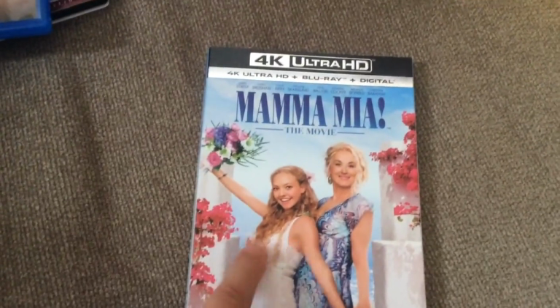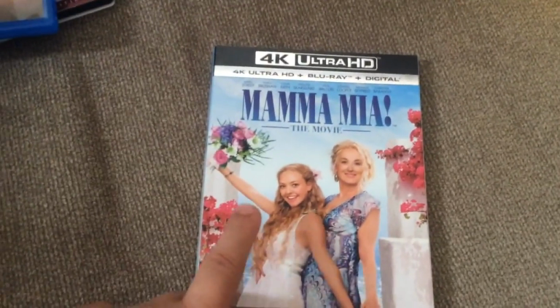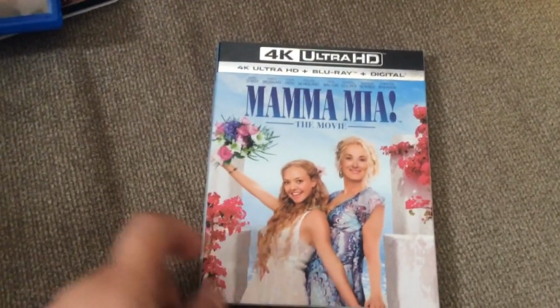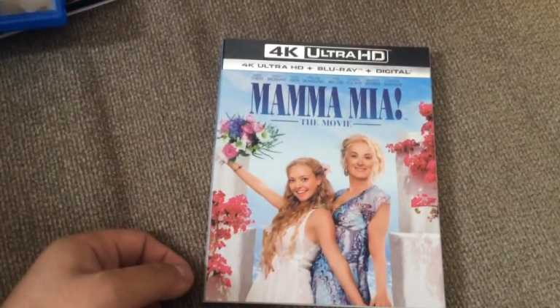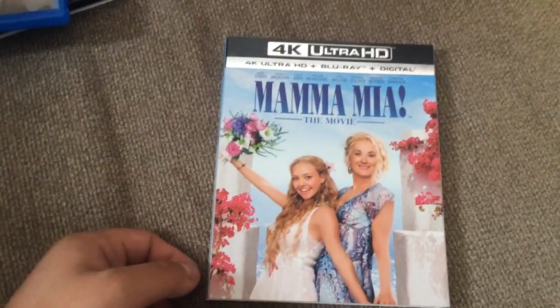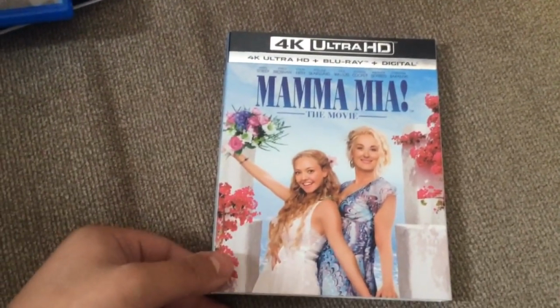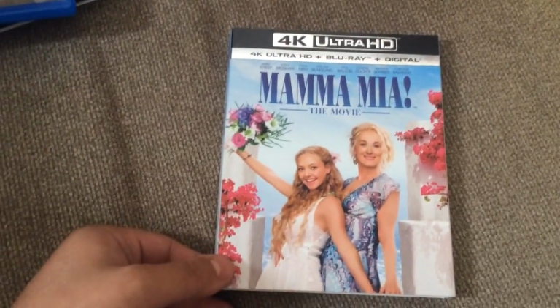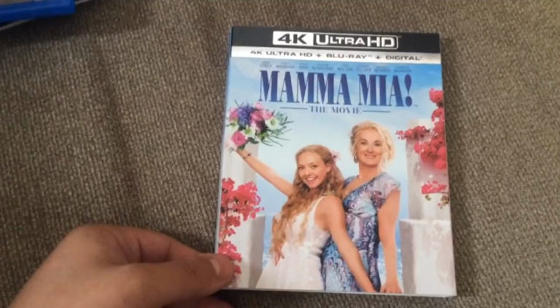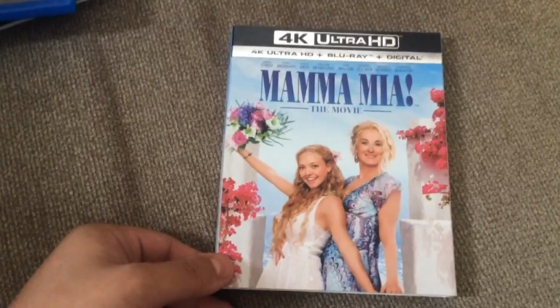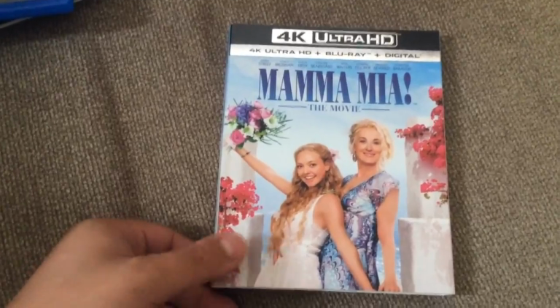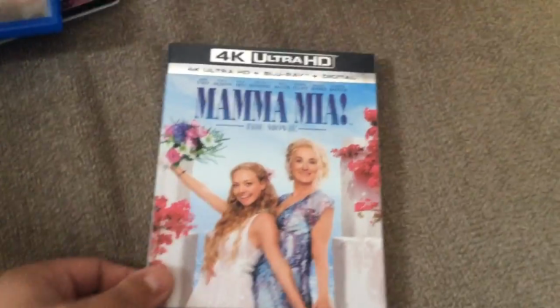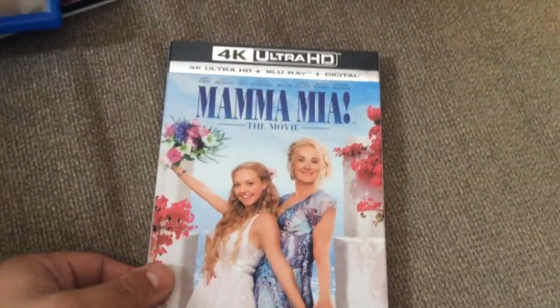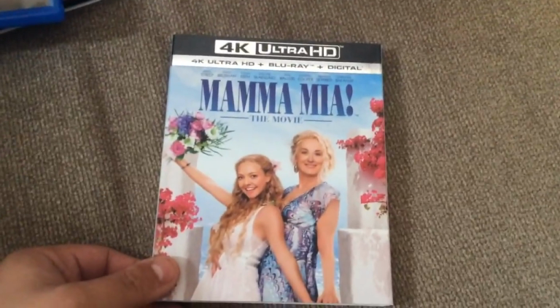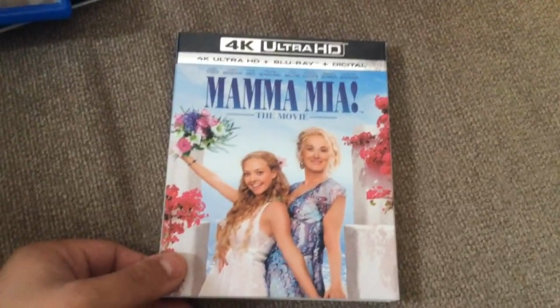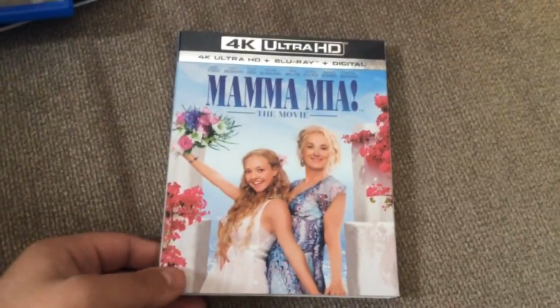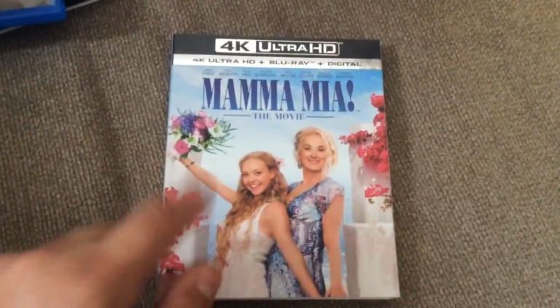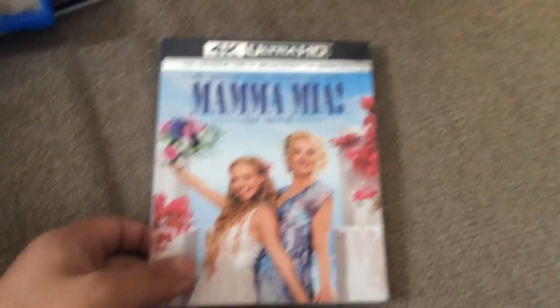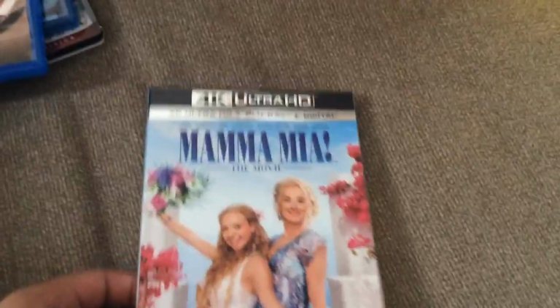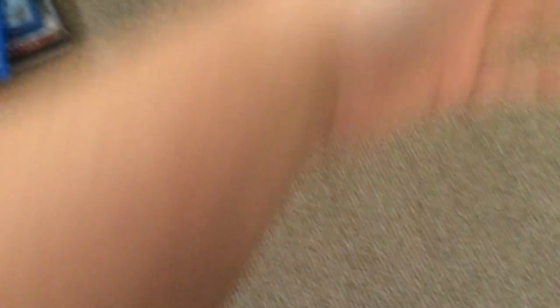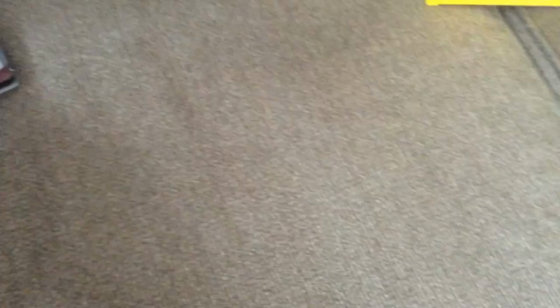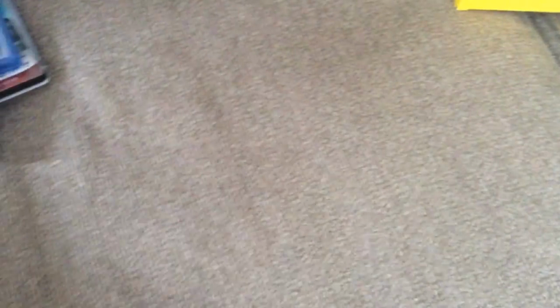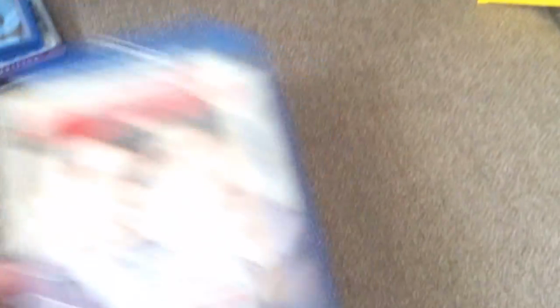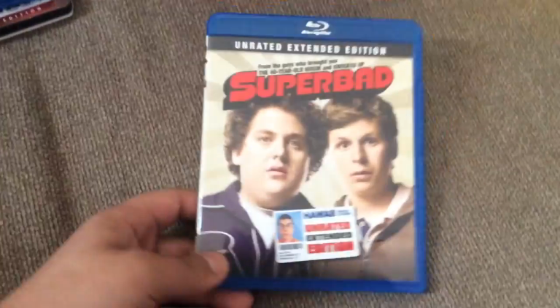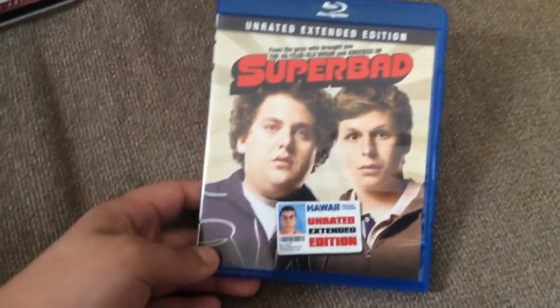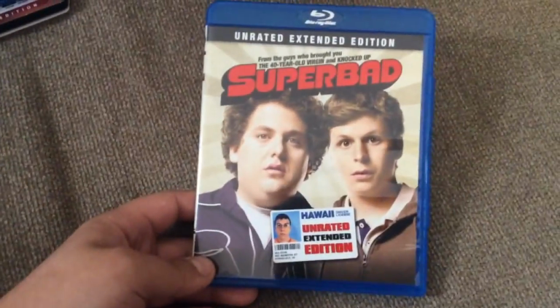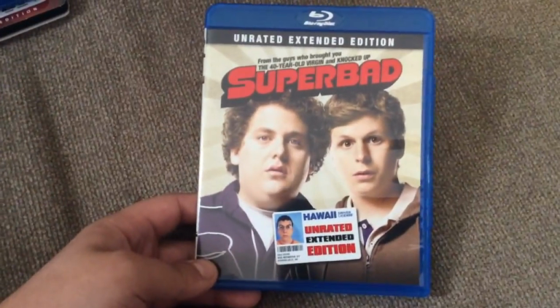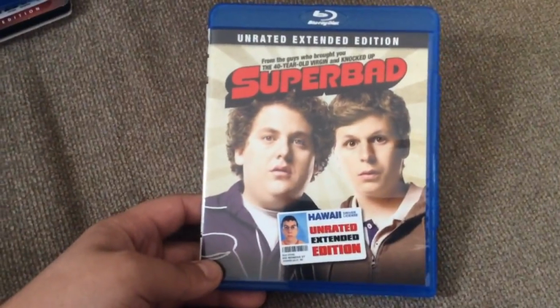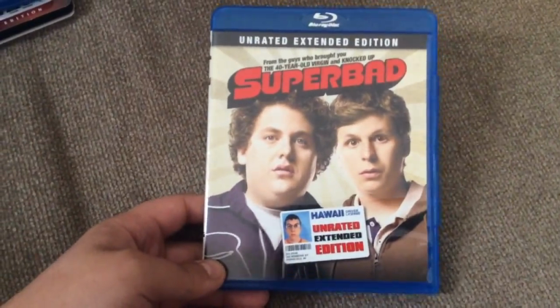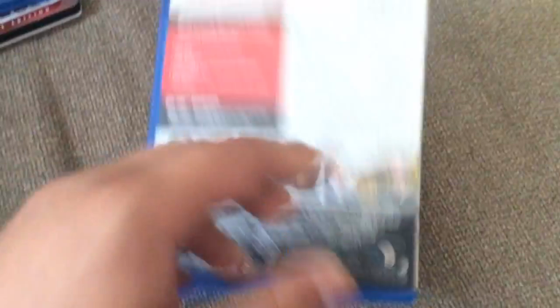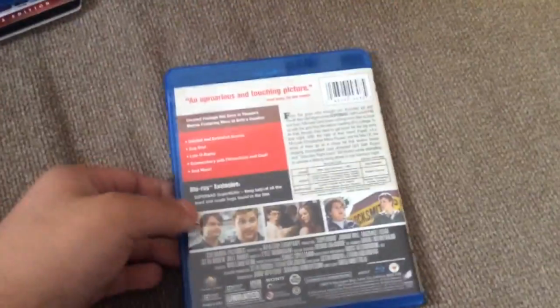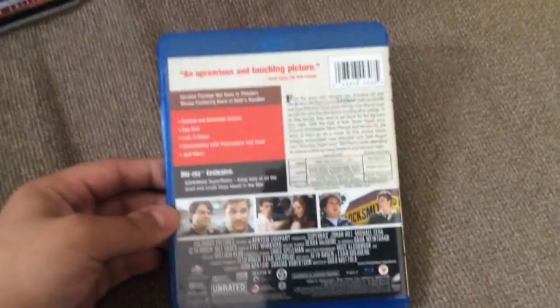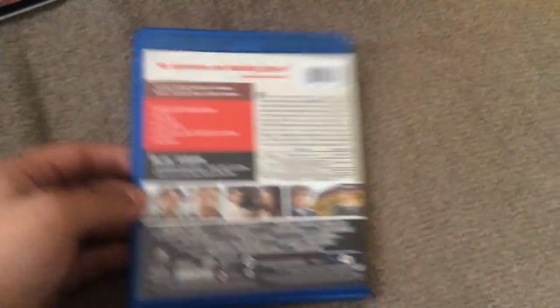This is the 10th anniversary edition, to coincide with the release of Mamma Mia 2, which is coming out this year in theaters. The second one I bought is Superbad — this is the unrated extended edition.